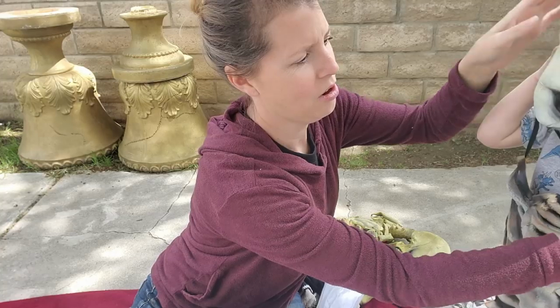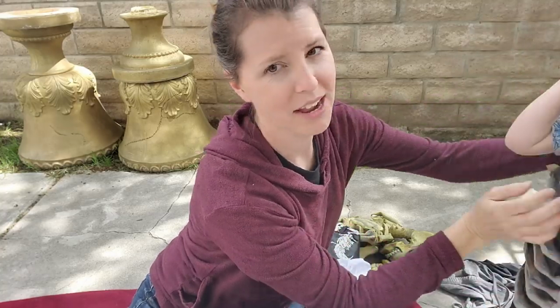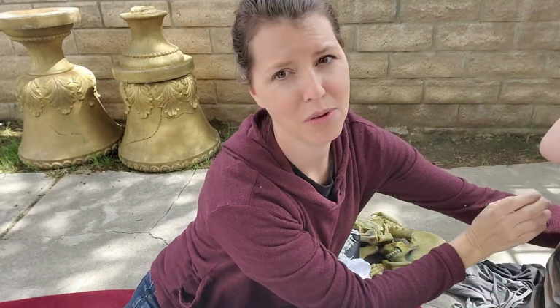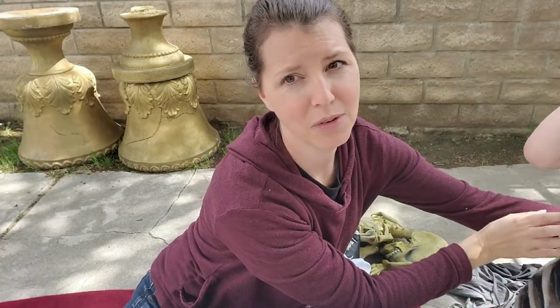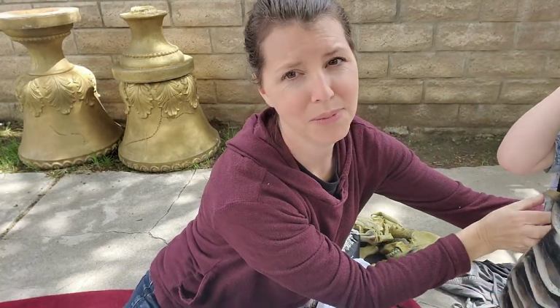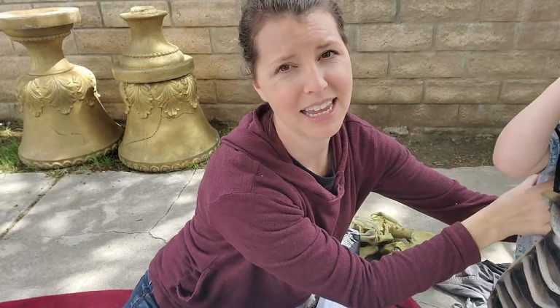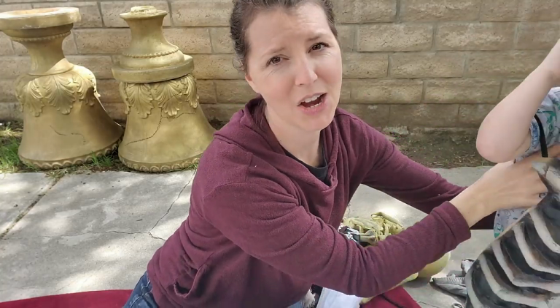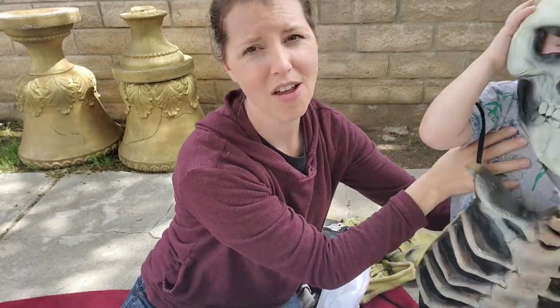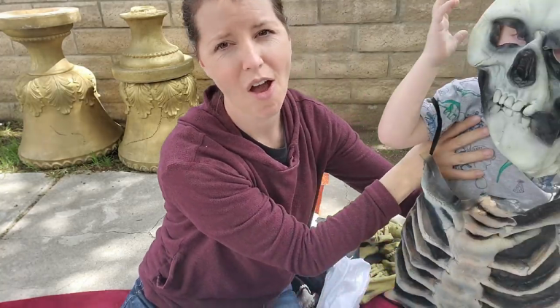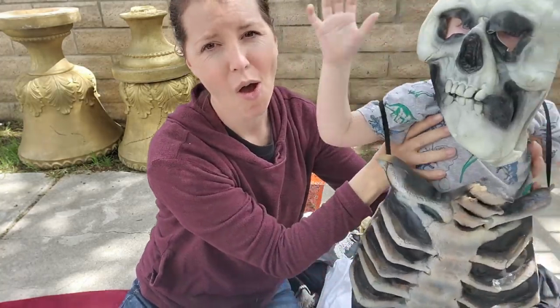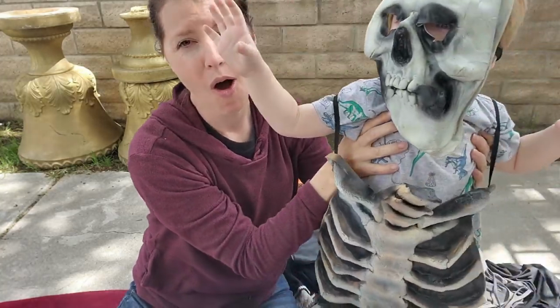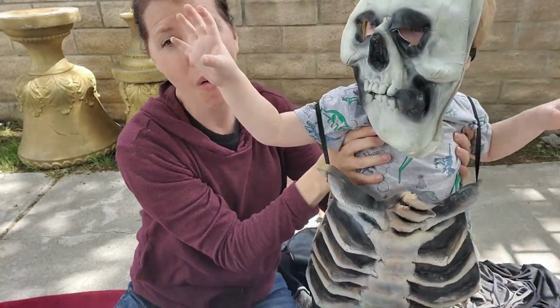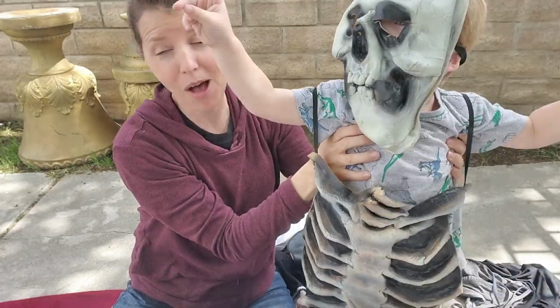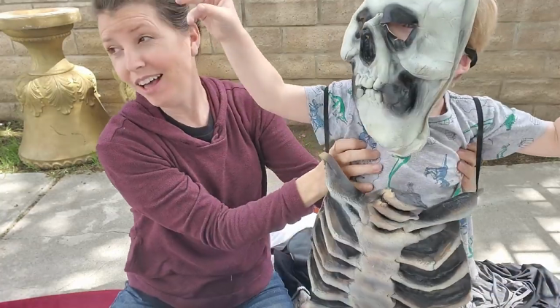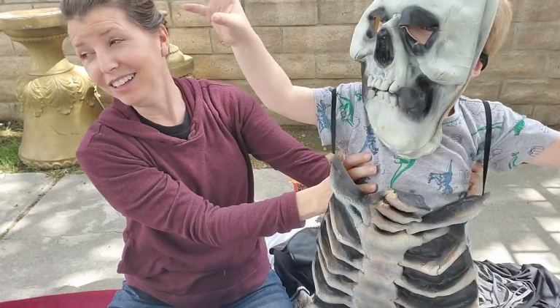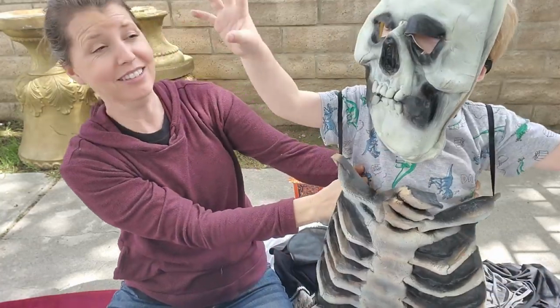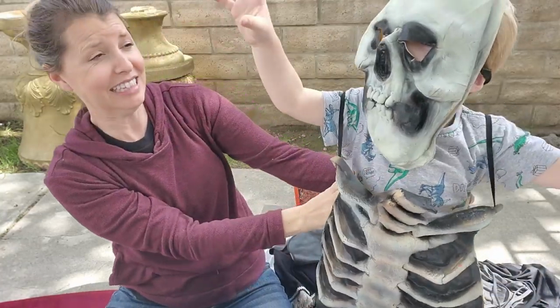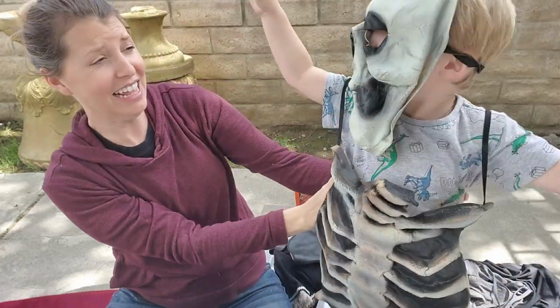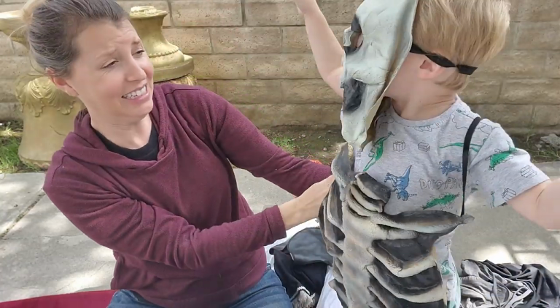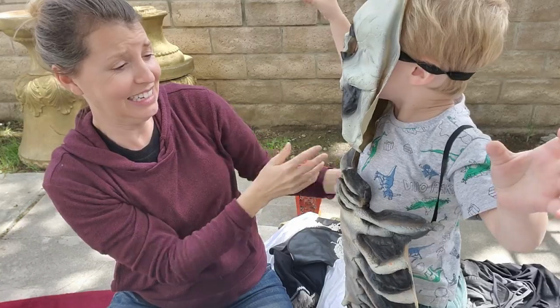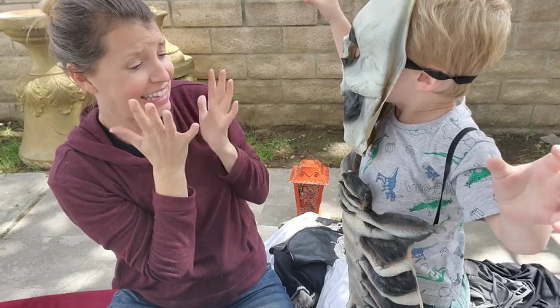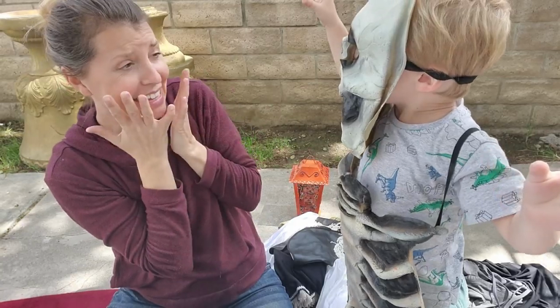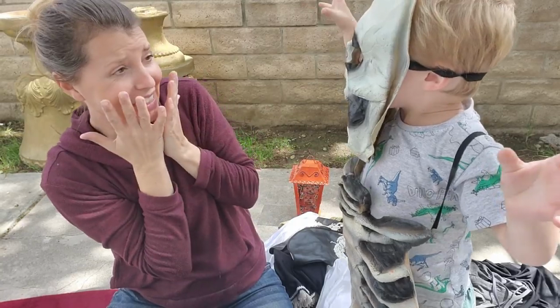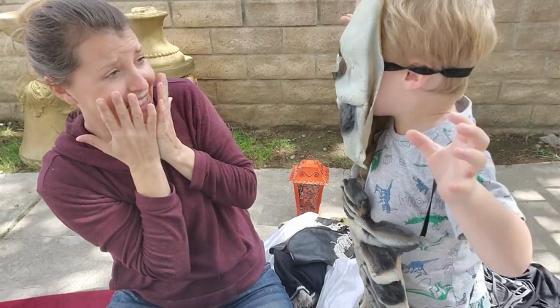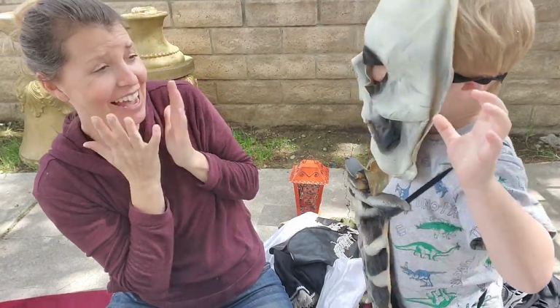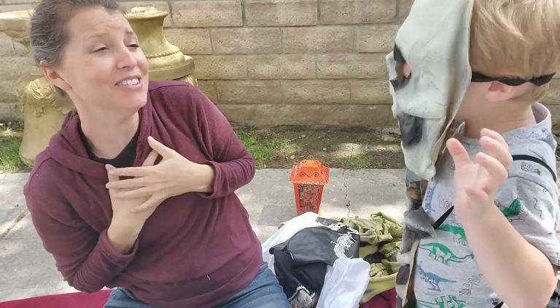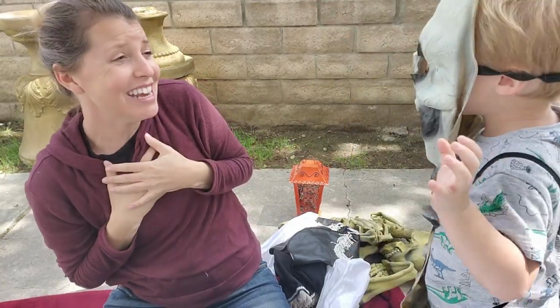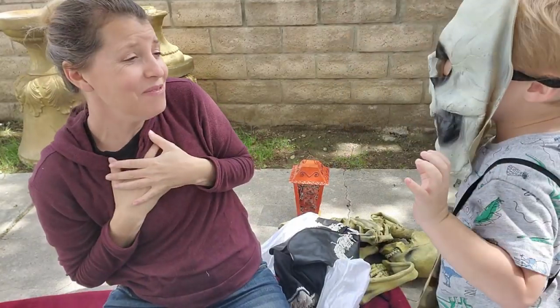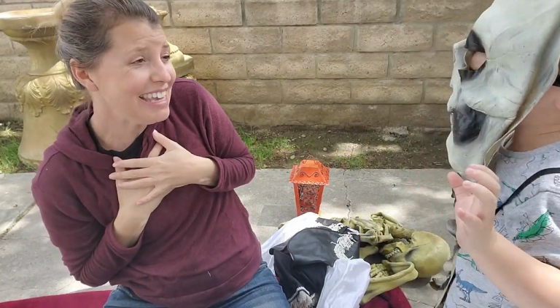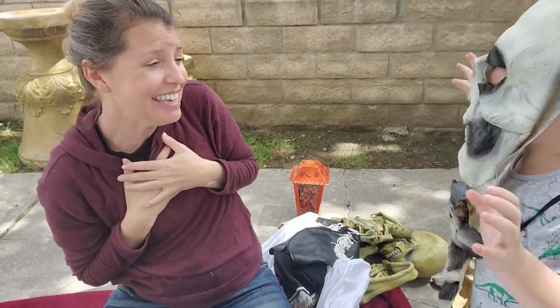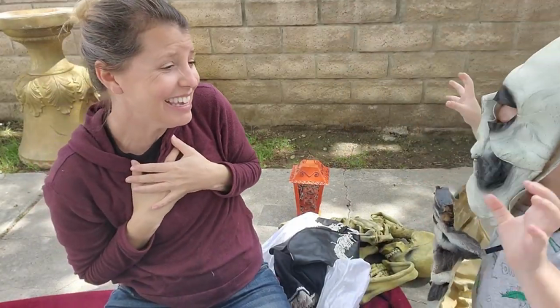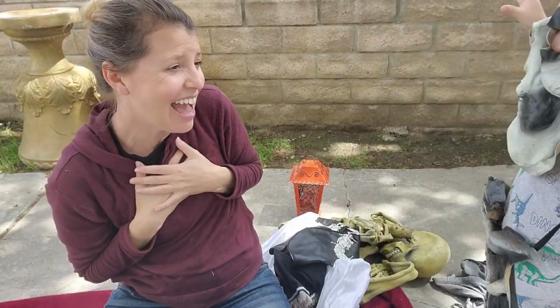All right everyone, you ready to be scared? Skeleton! No — you scared me!